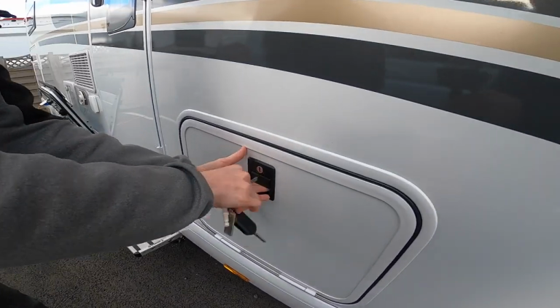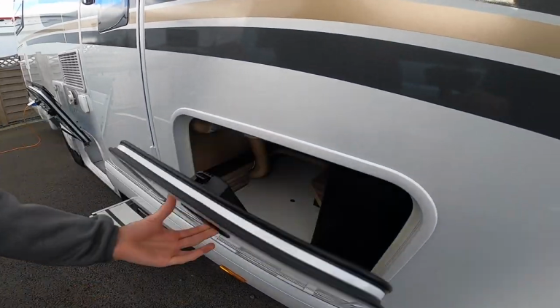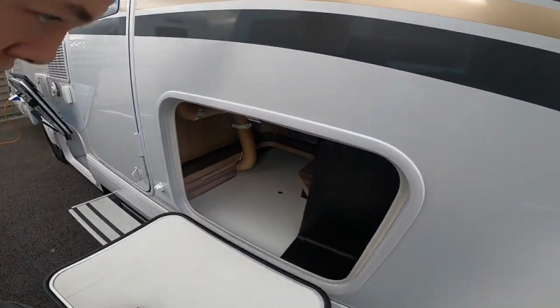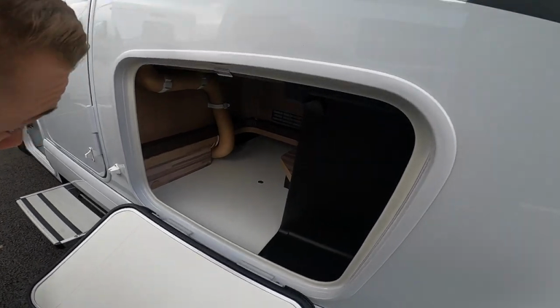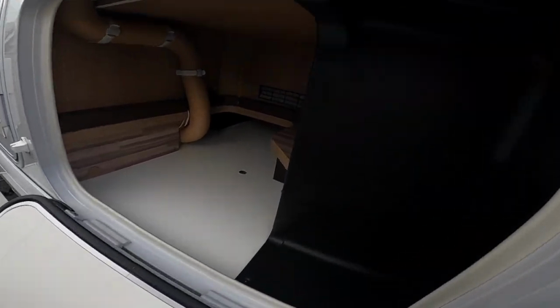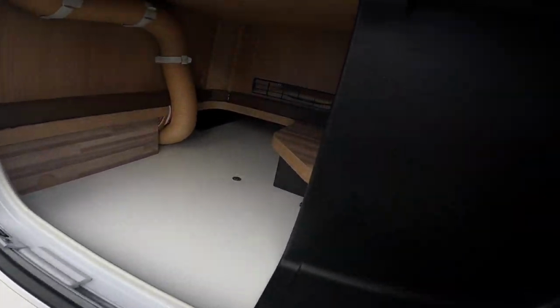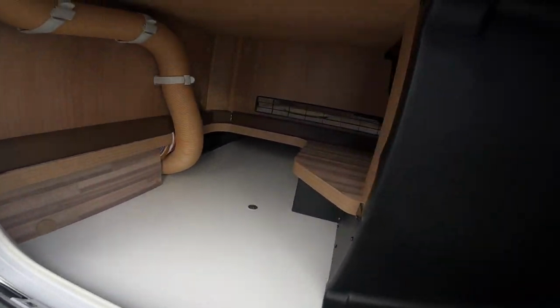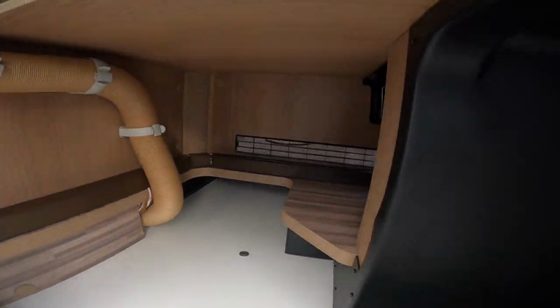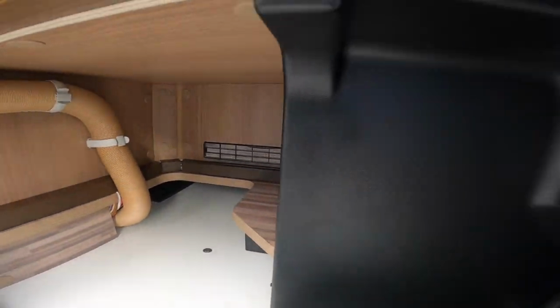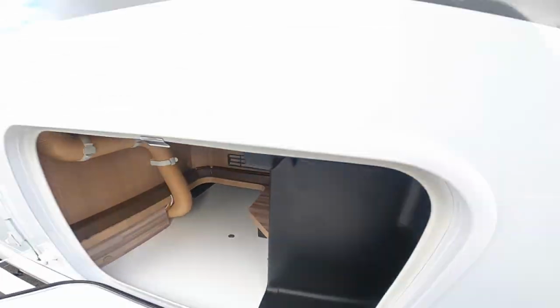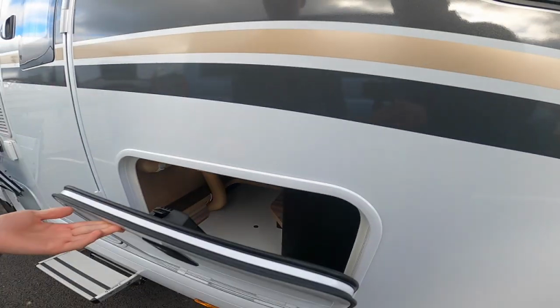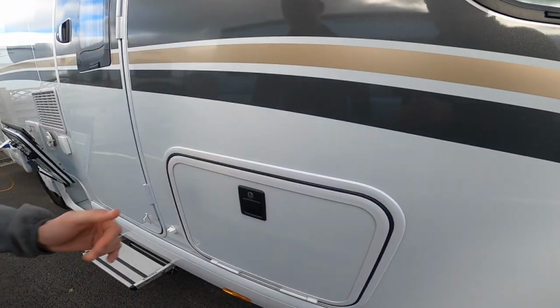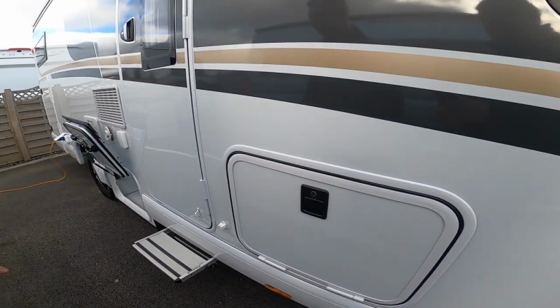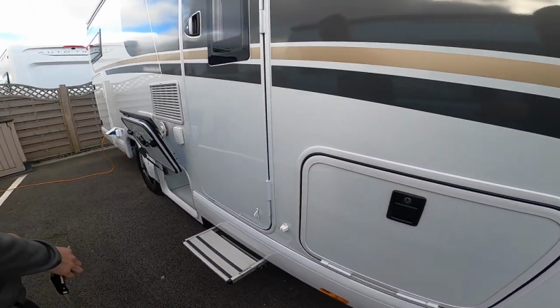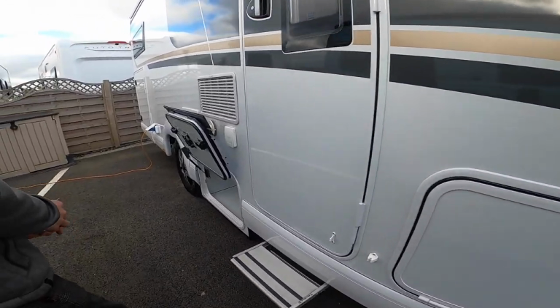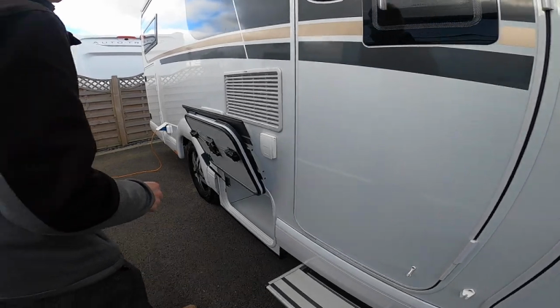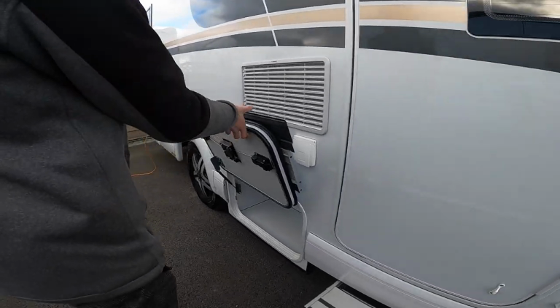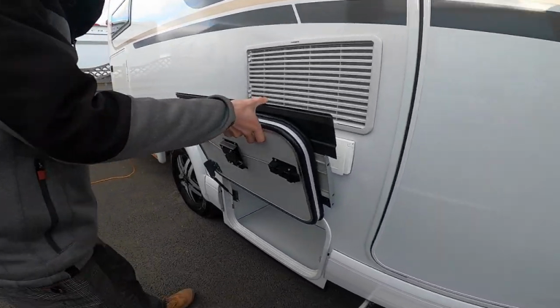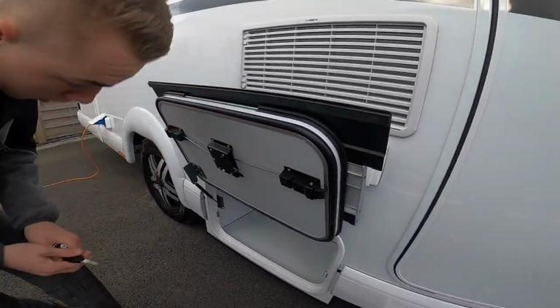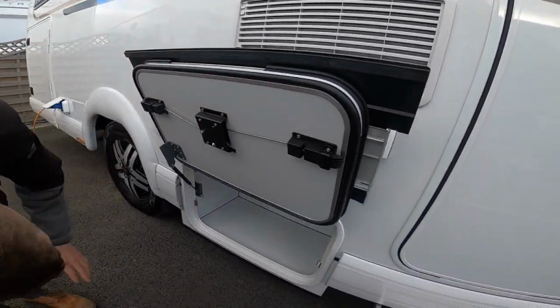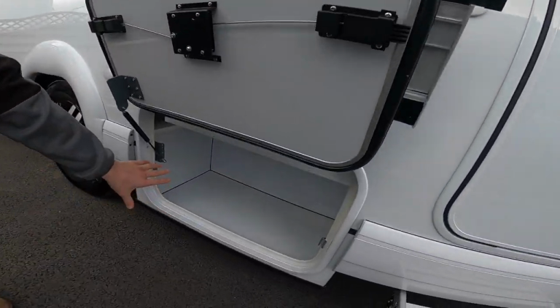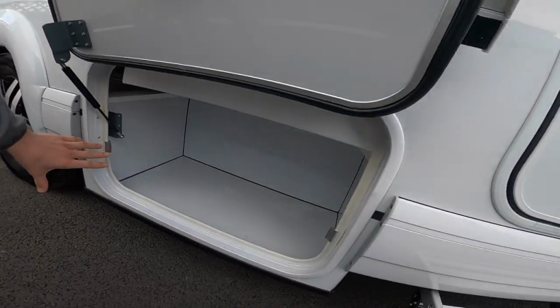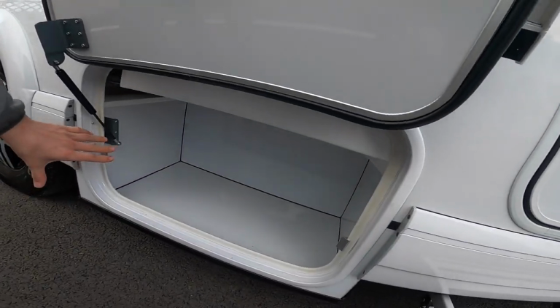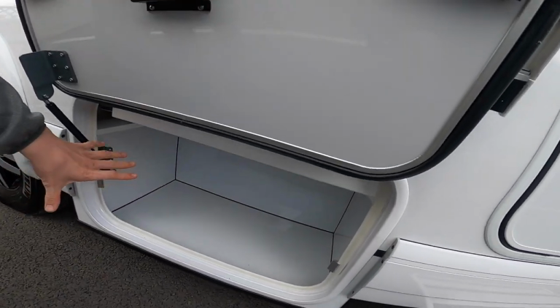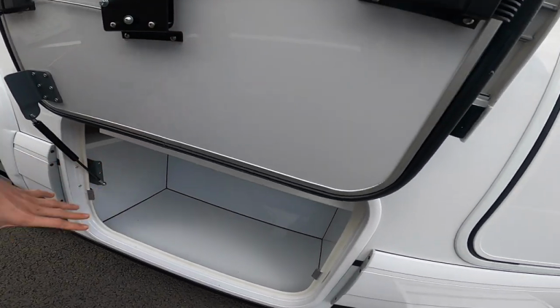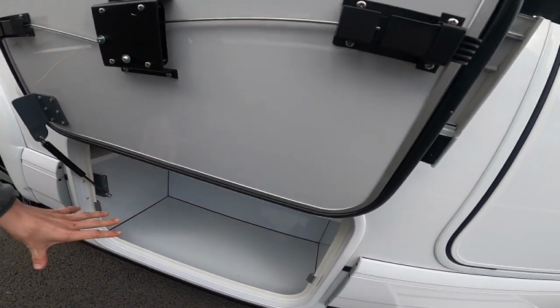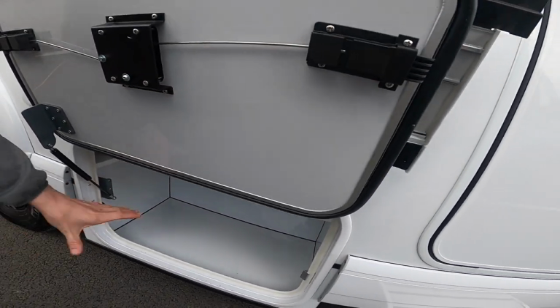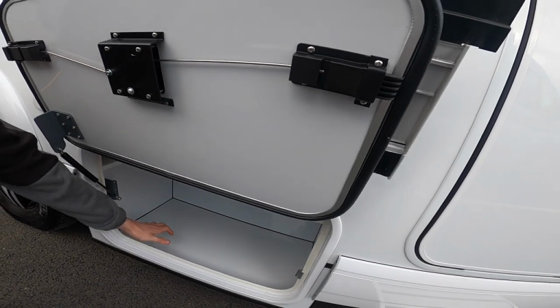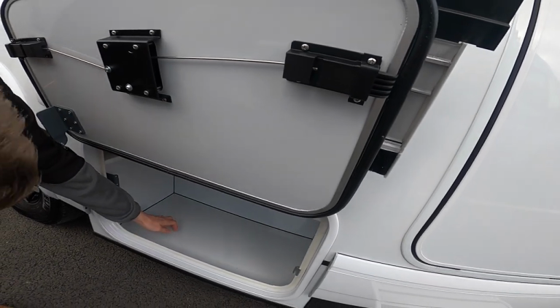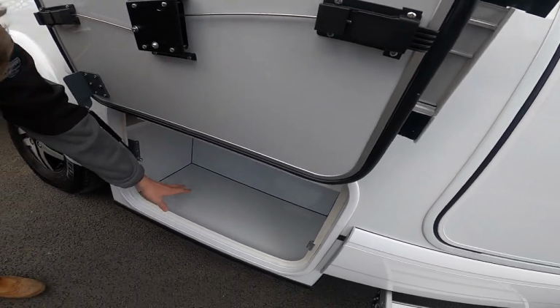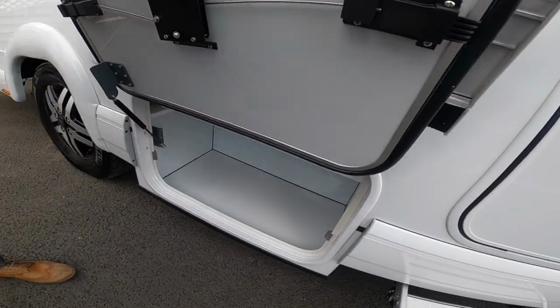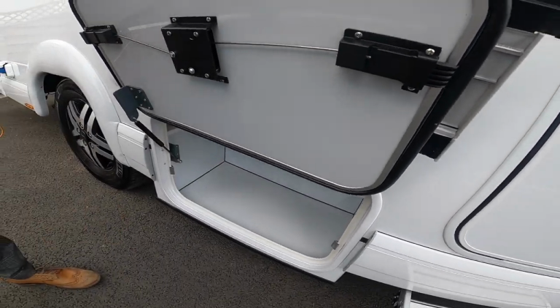You've got storage in here which is underneath your bench seat behind the driver's seat. There's a storage compartment that's good for your hose blade and wet items because it's plastic-lined.